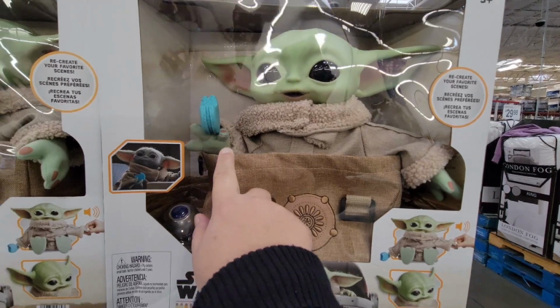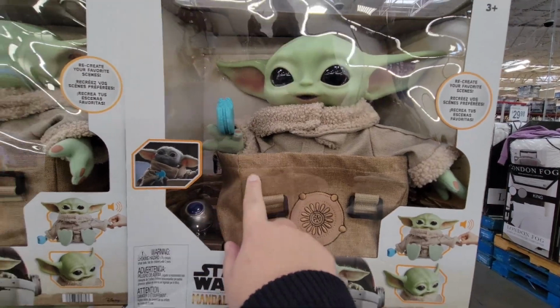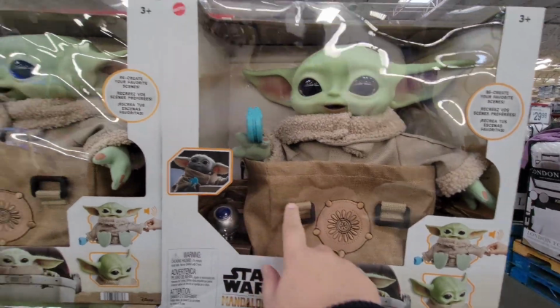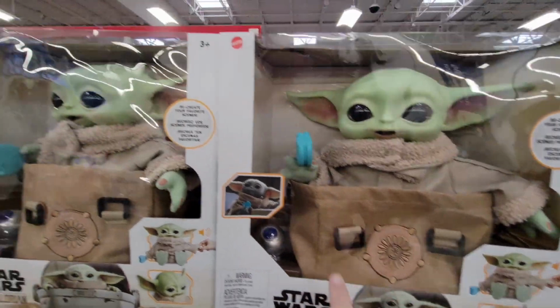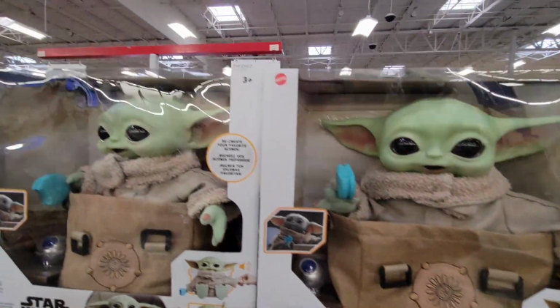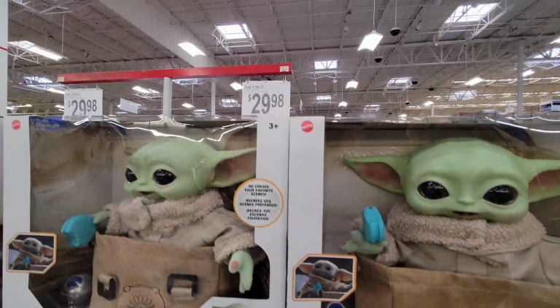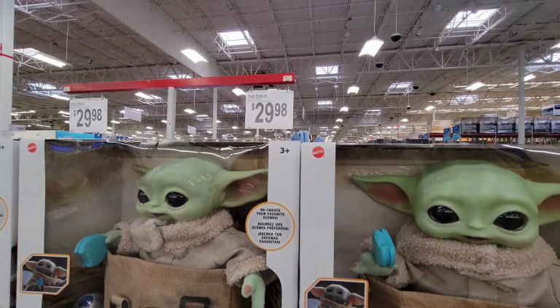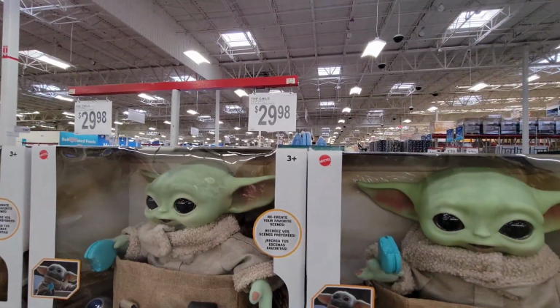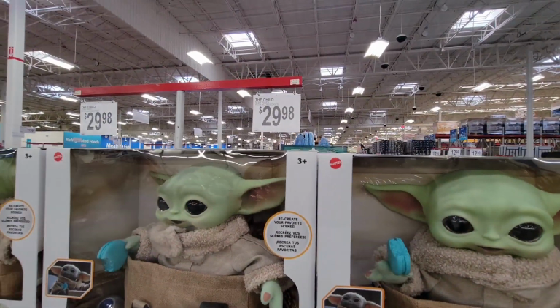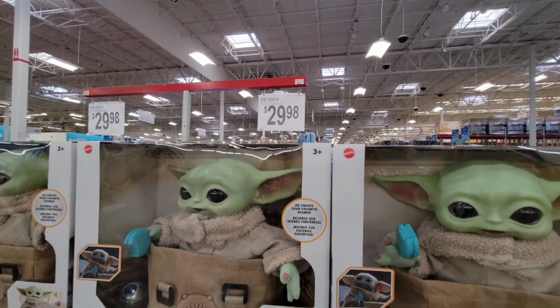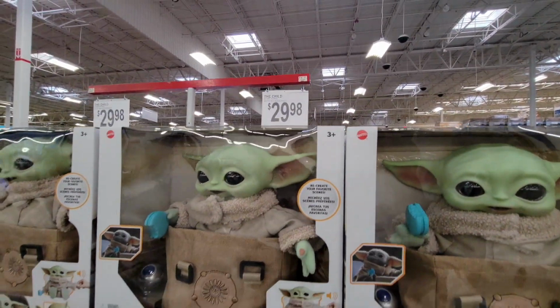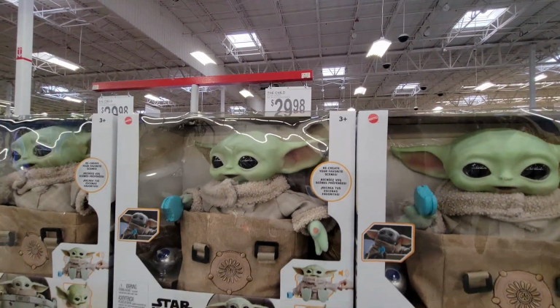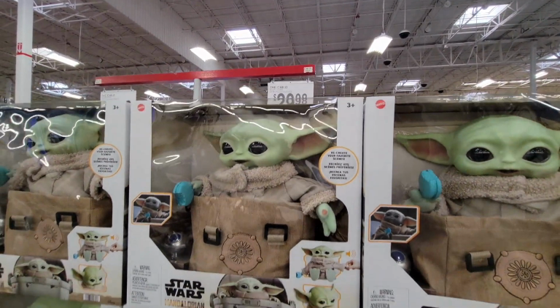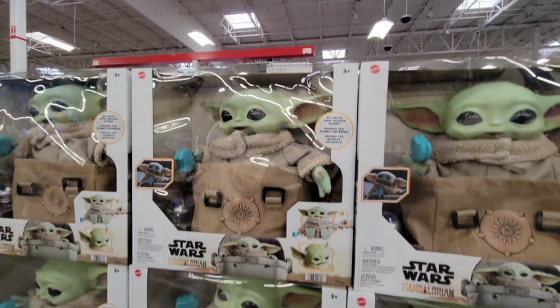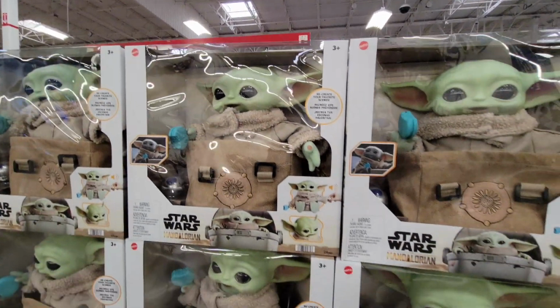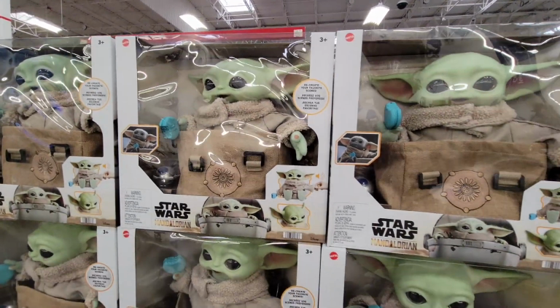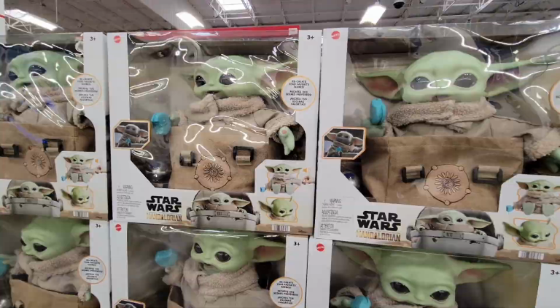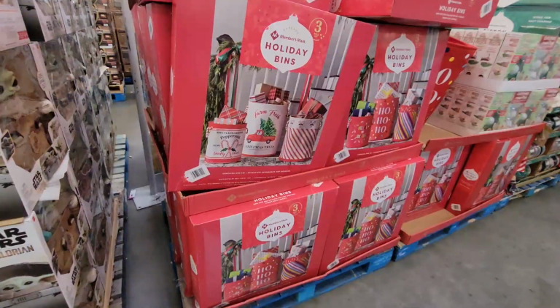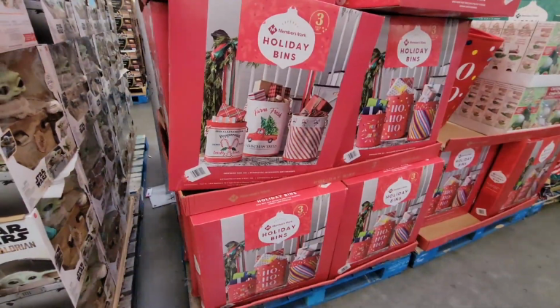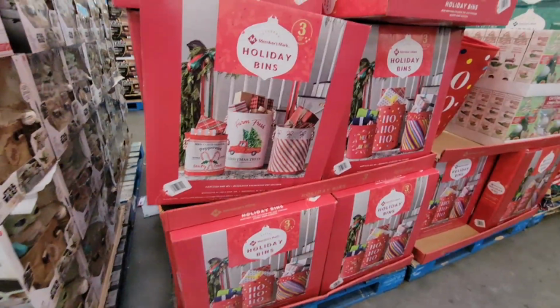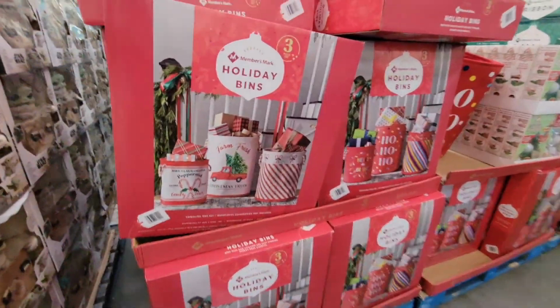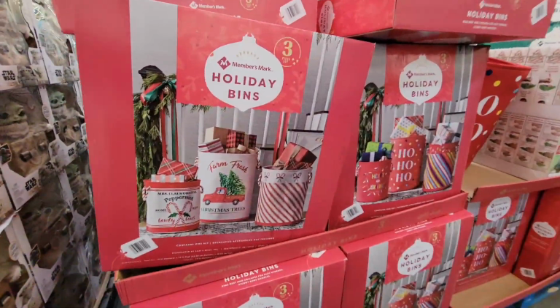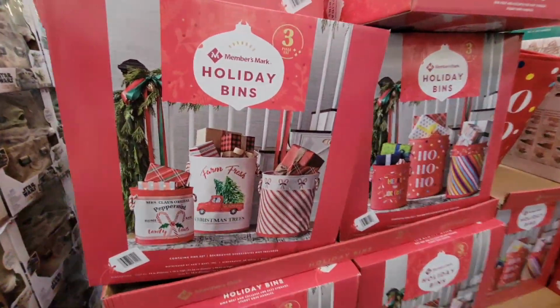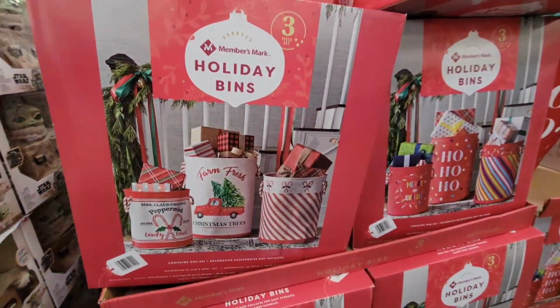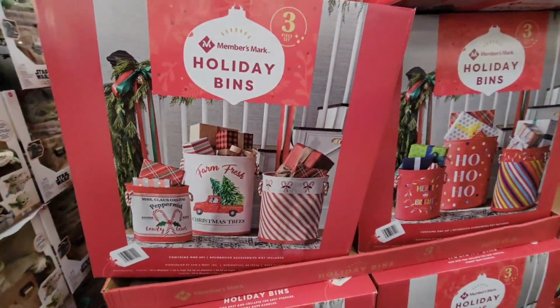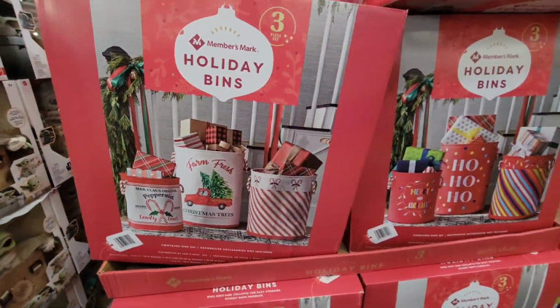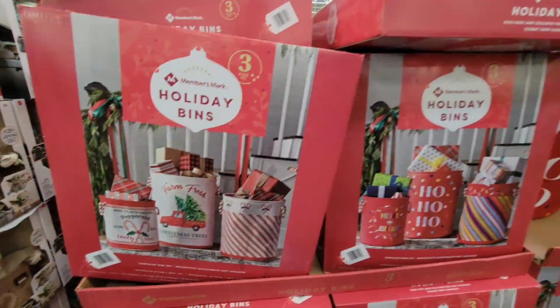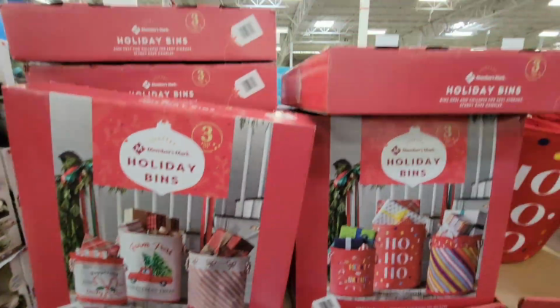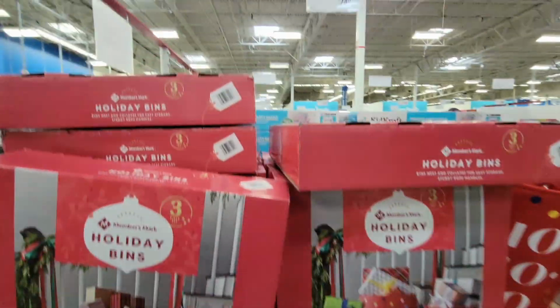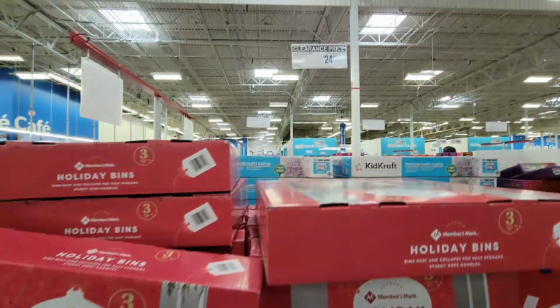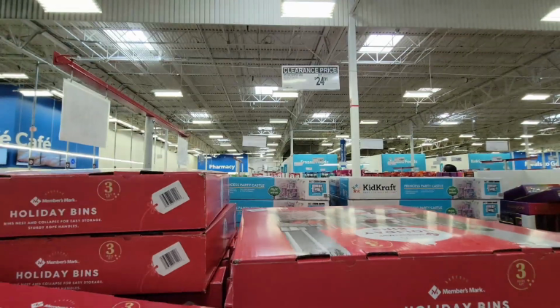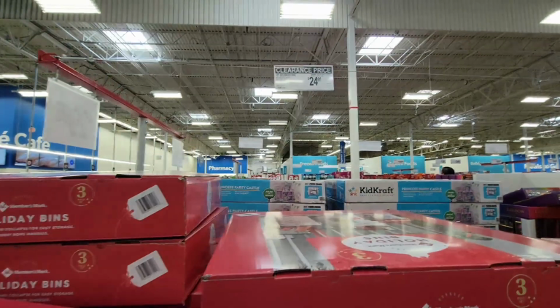We had Grogu at Costco for $15, but this is a different Grogu — he's $30 and he comes with a blue cookie, like from season two of The Mandalorian. That's awesome! And then you have your holiday bins.